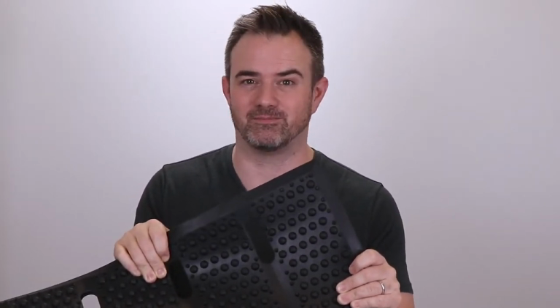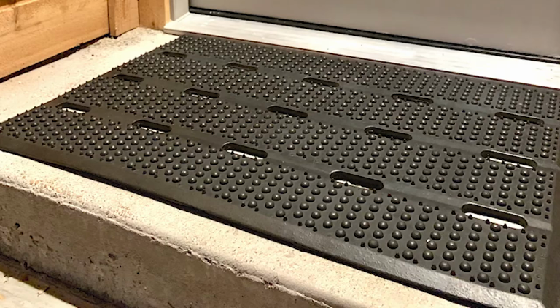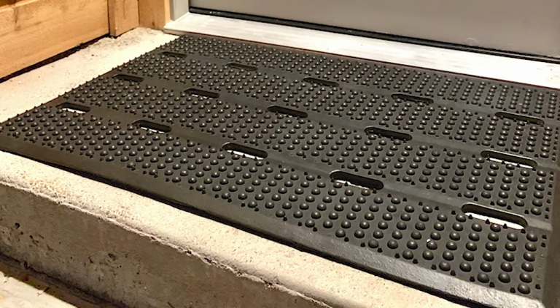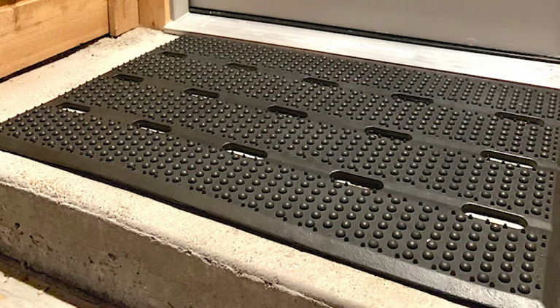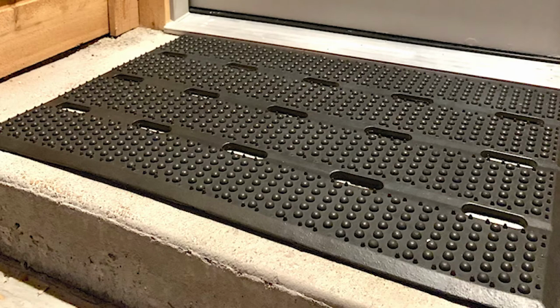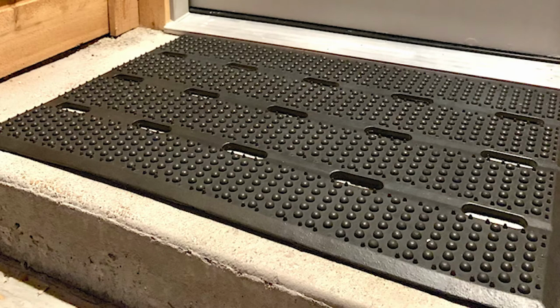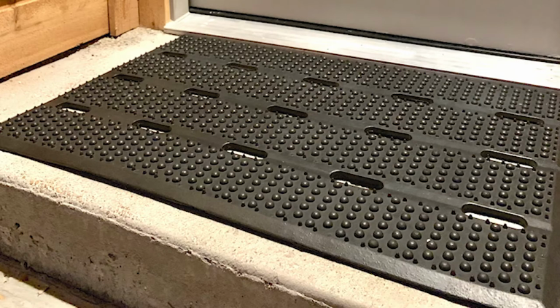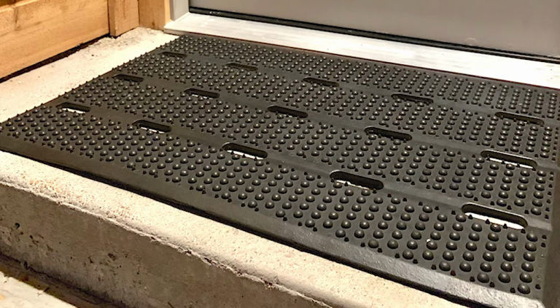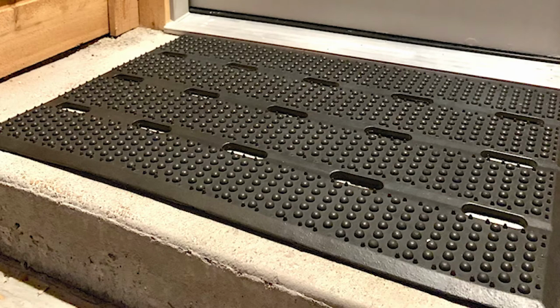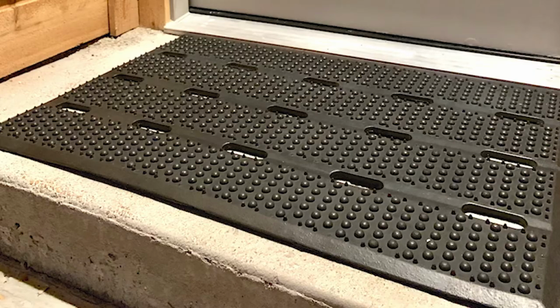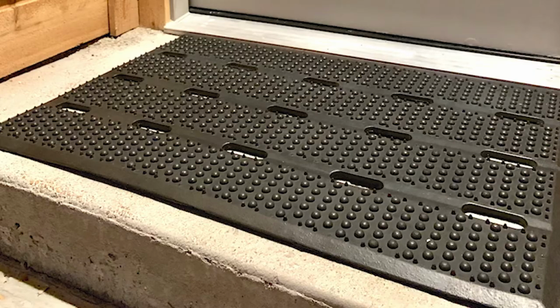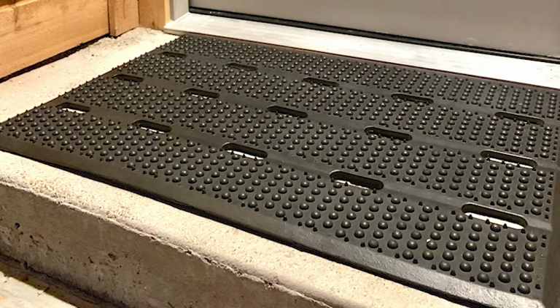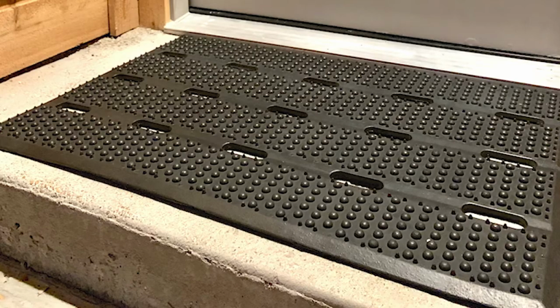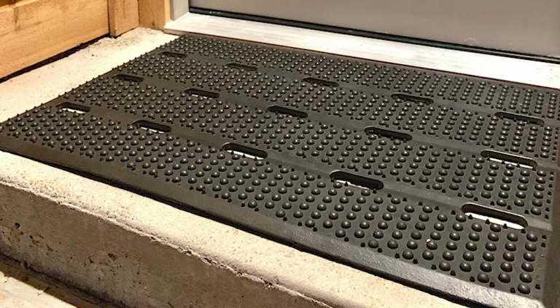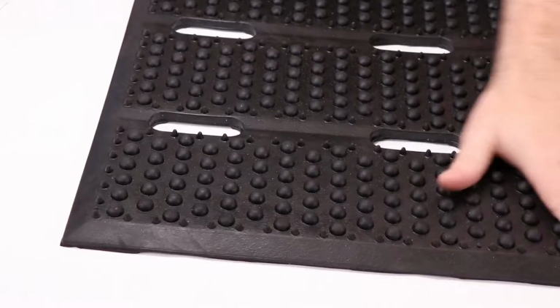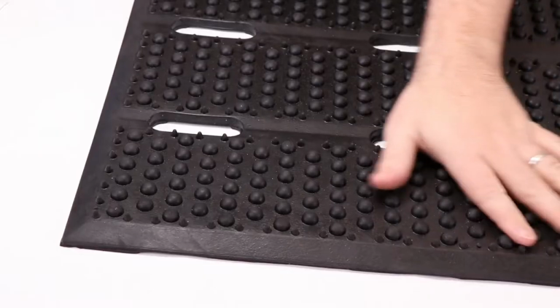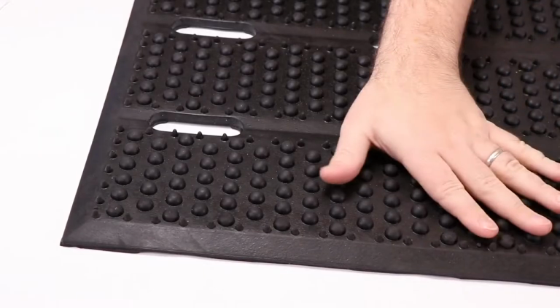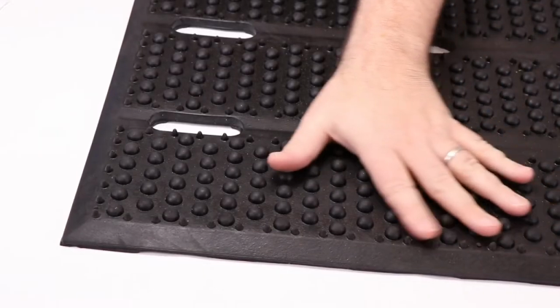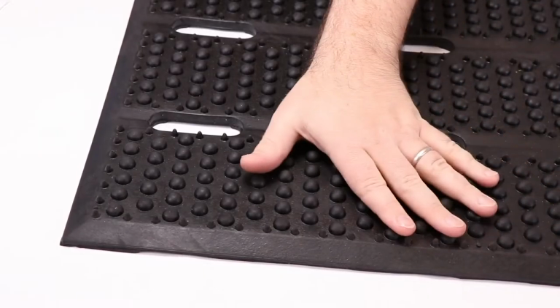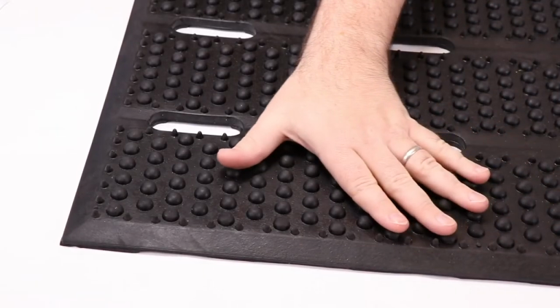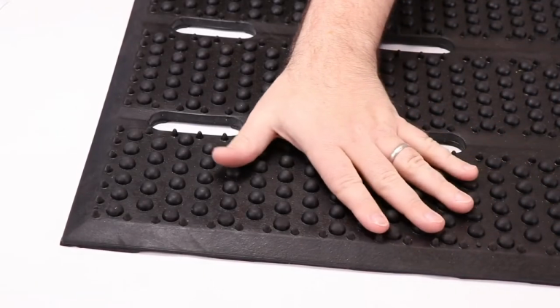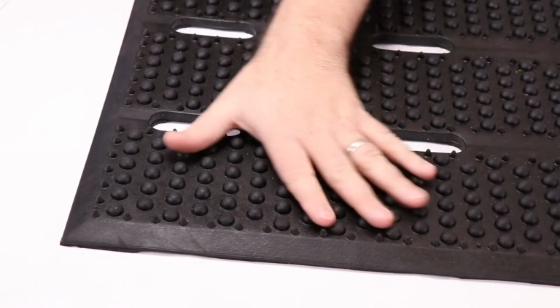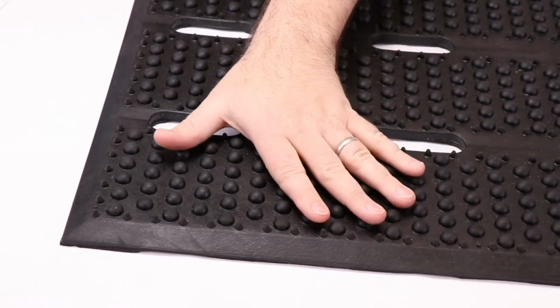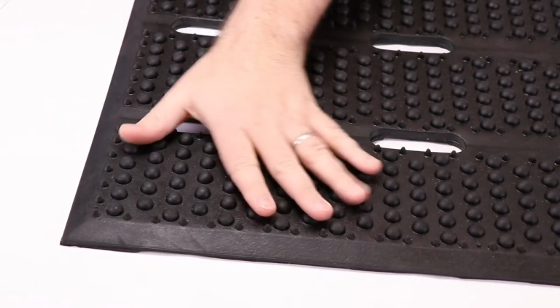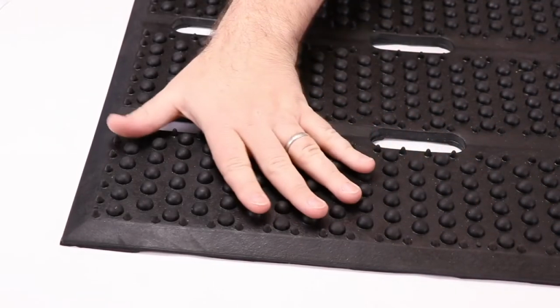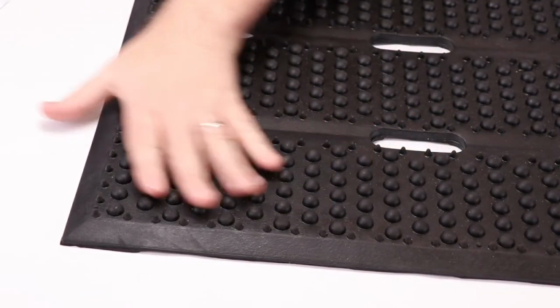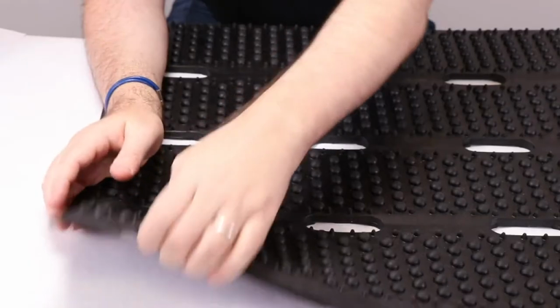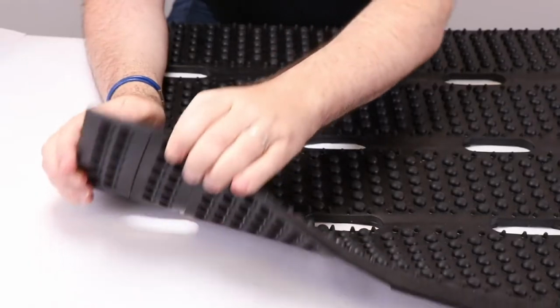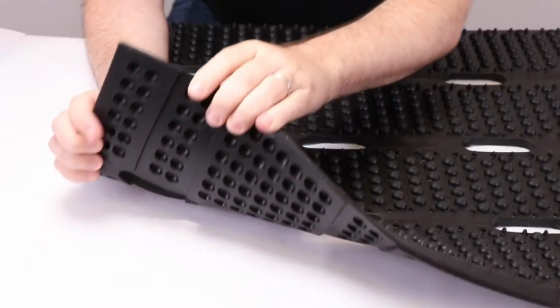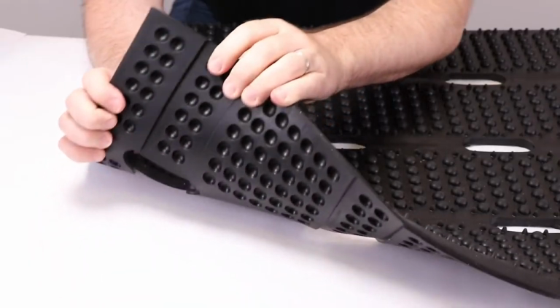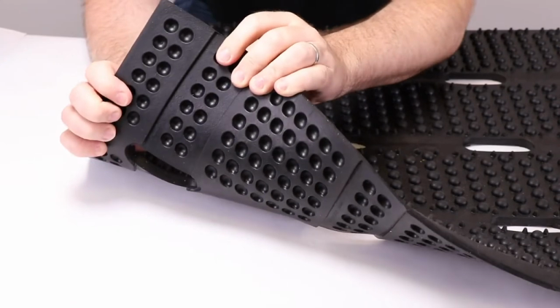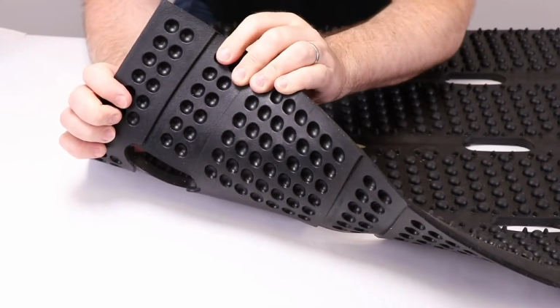The mat is made of 14 pounds of durable and fast-drying rubber. The edges of the mat are beveled, and there's a slip-resistant base.